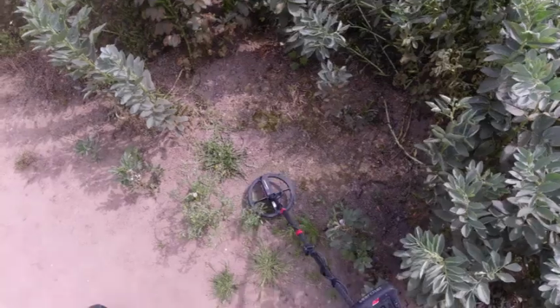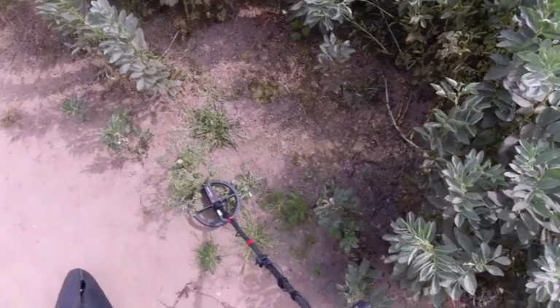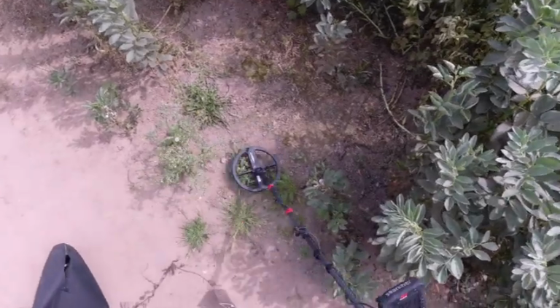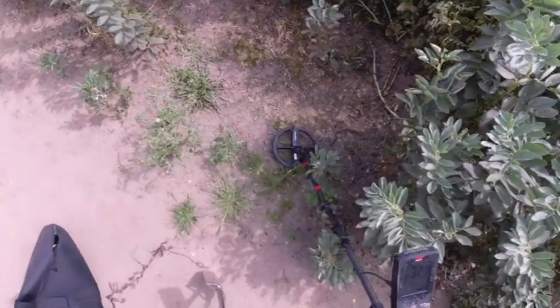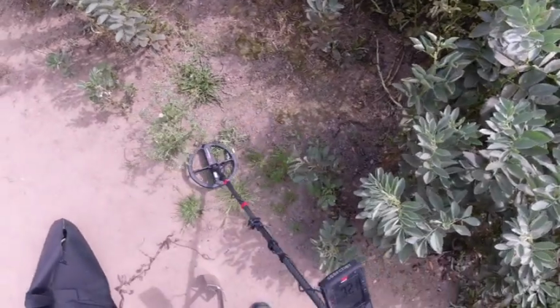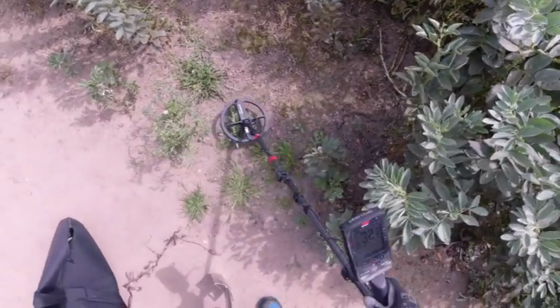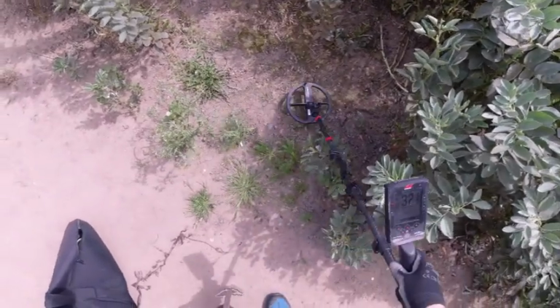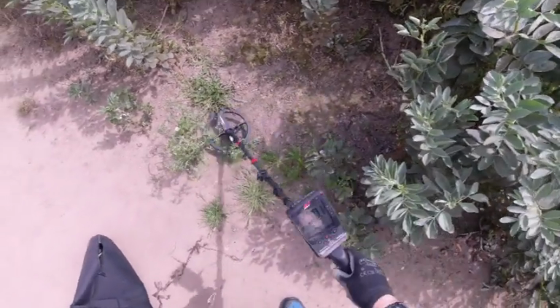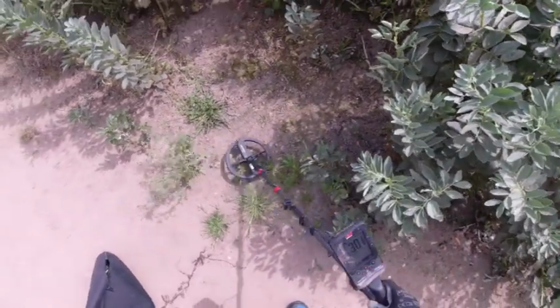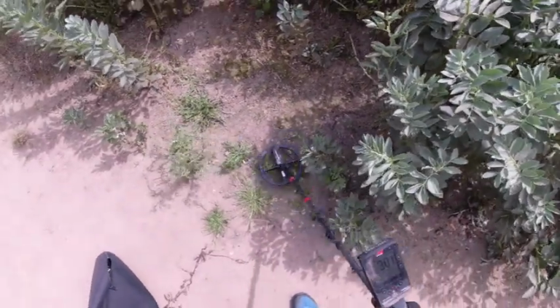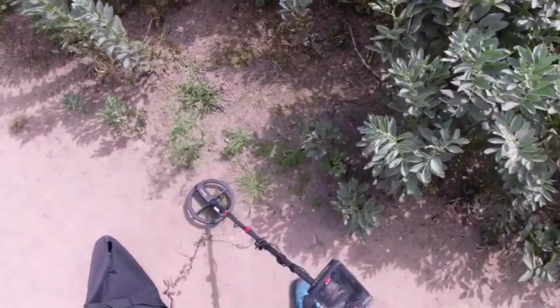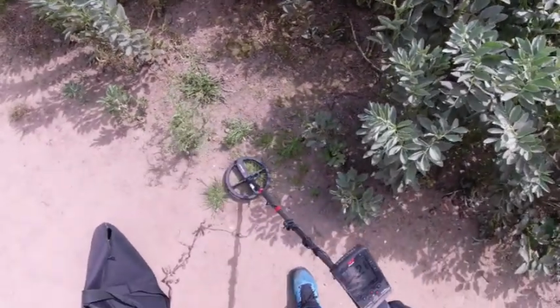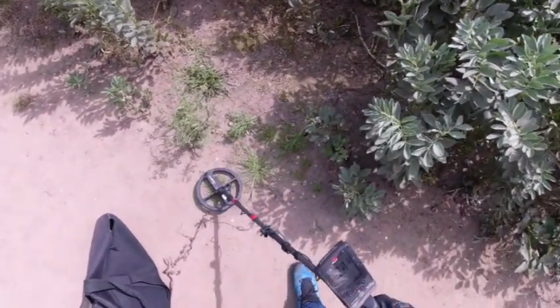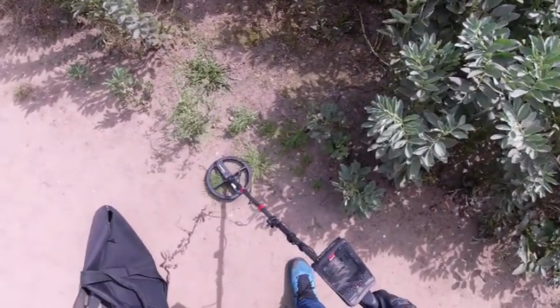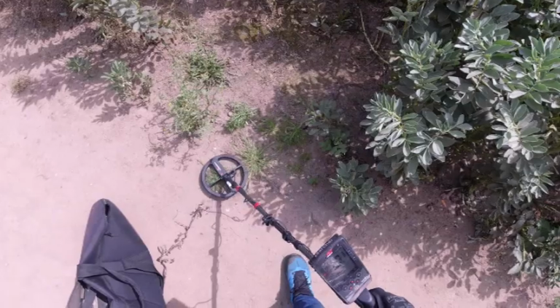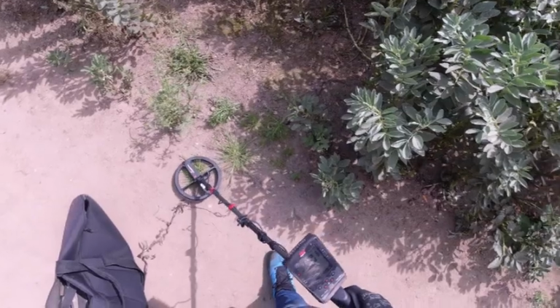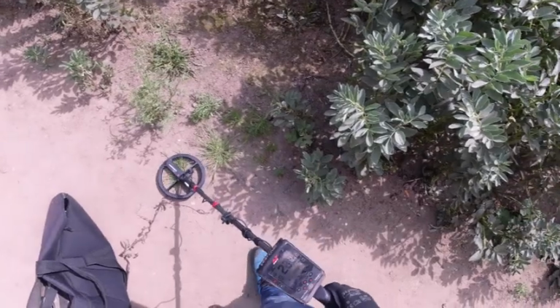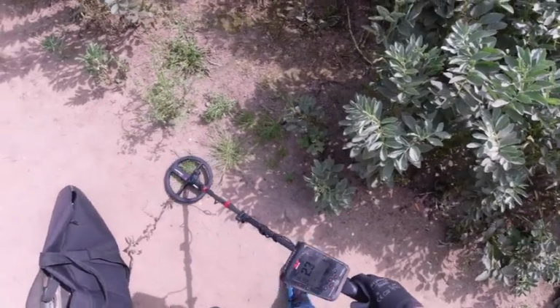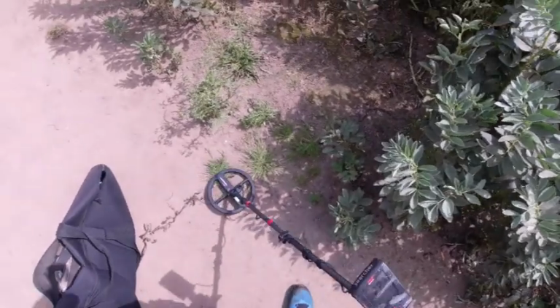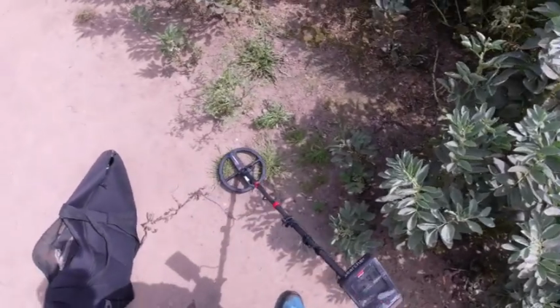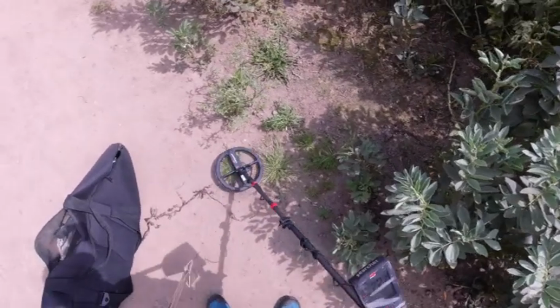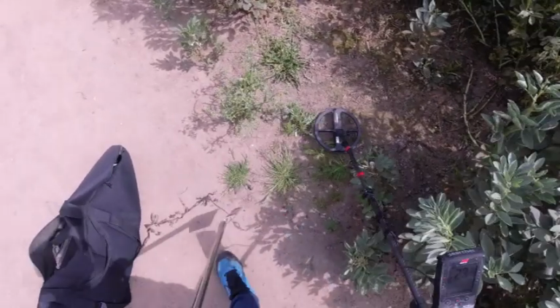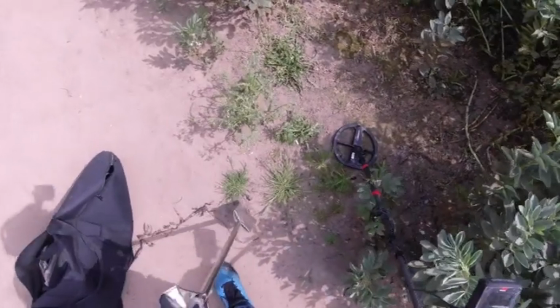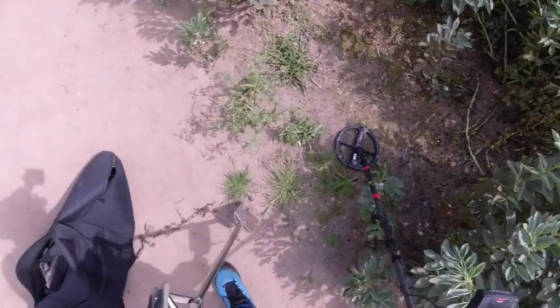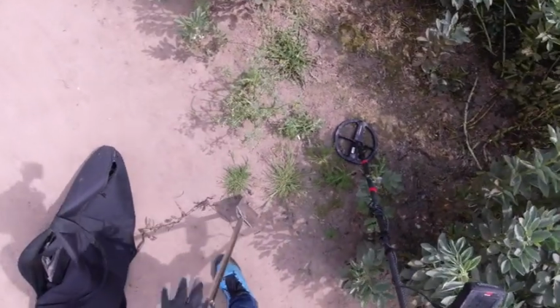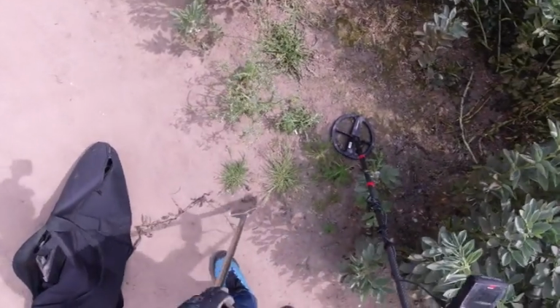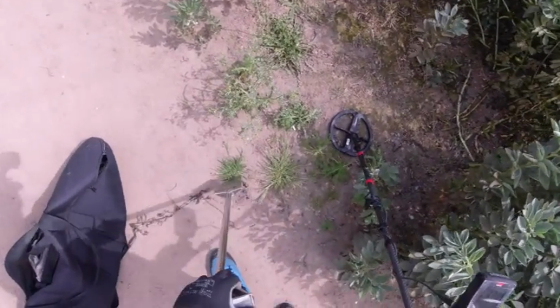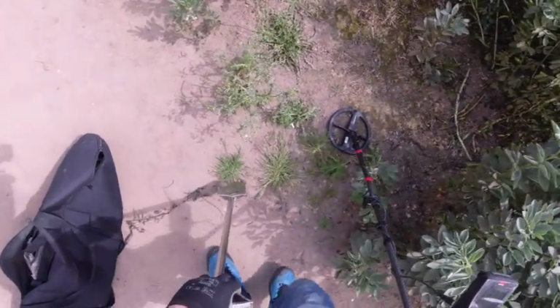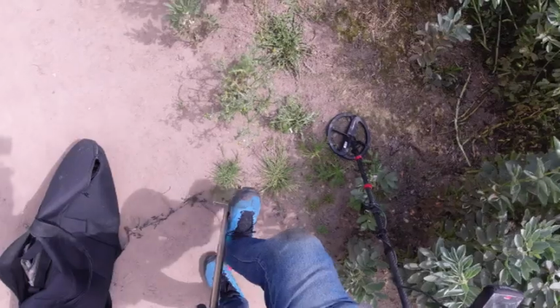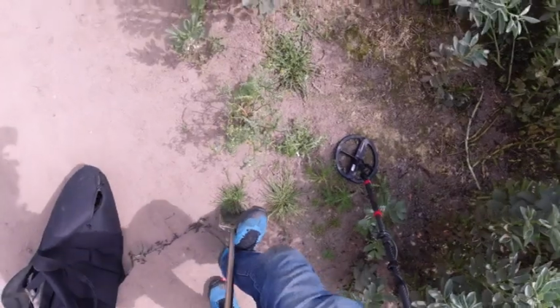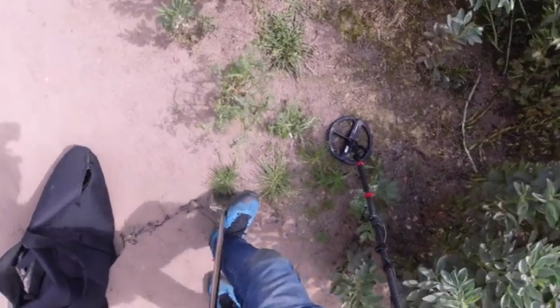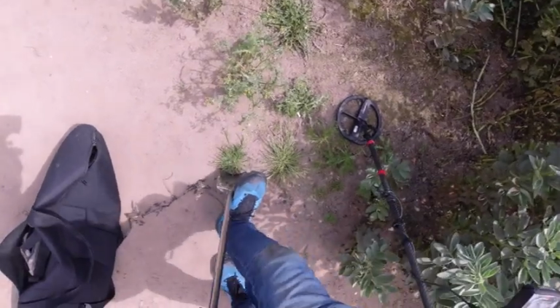Welcome to Metal Detector Test Channel, the original hardcore metal detecting channel. Number 22, Block Conductor.